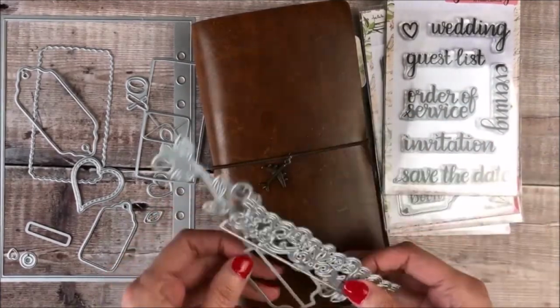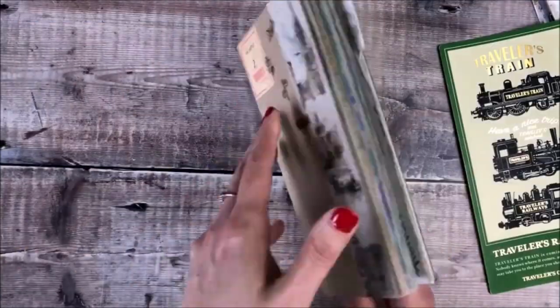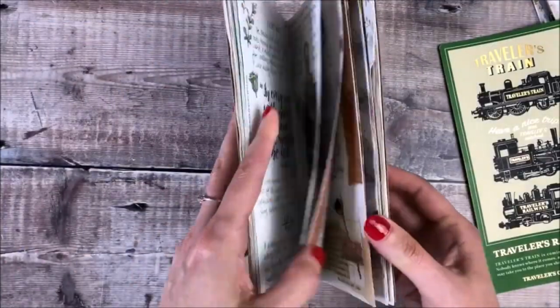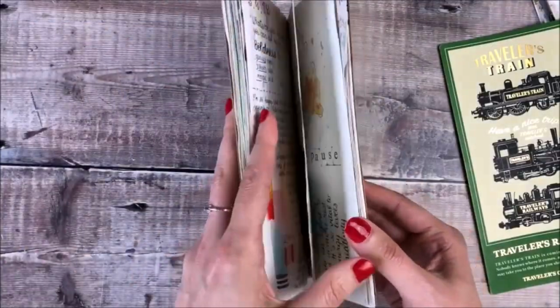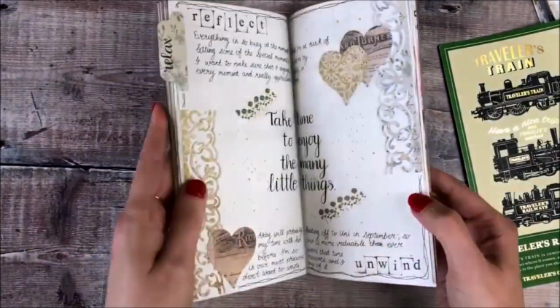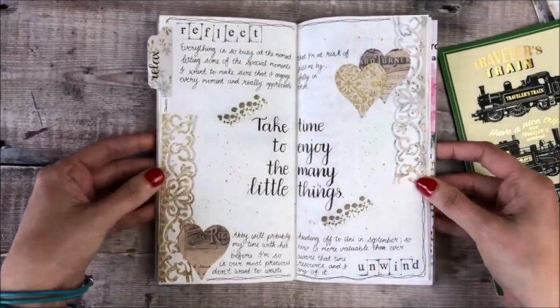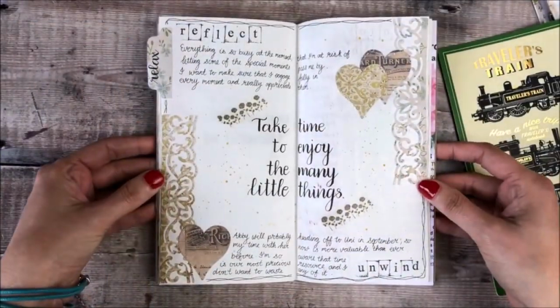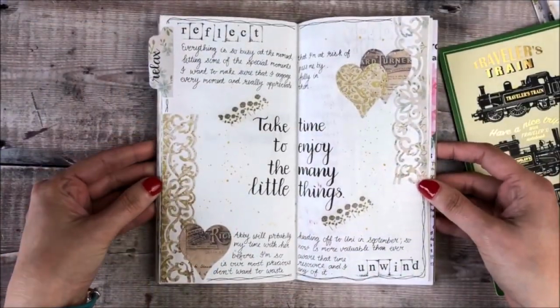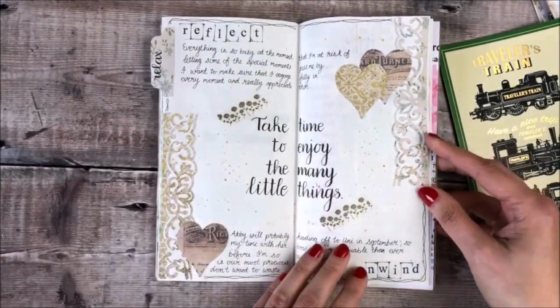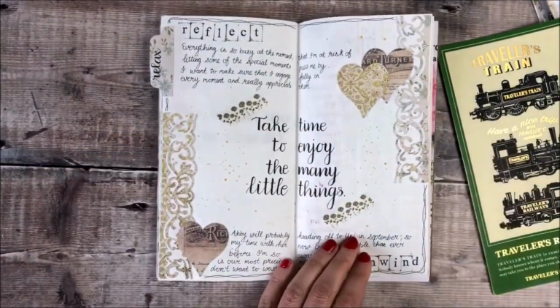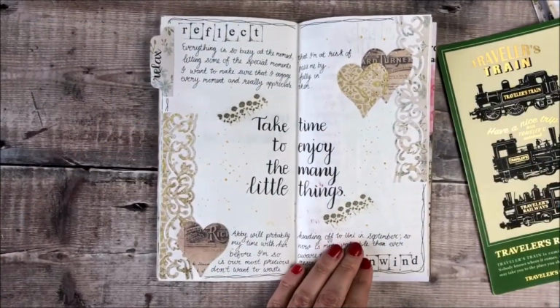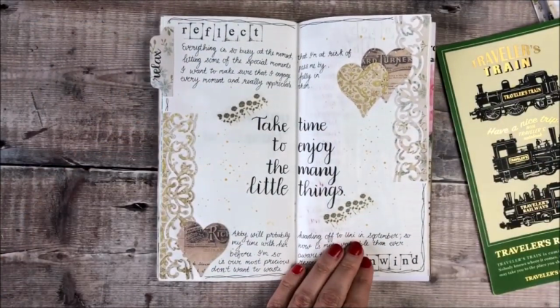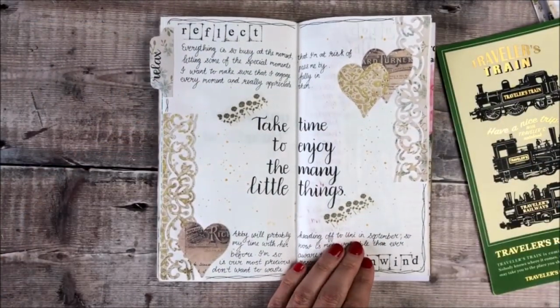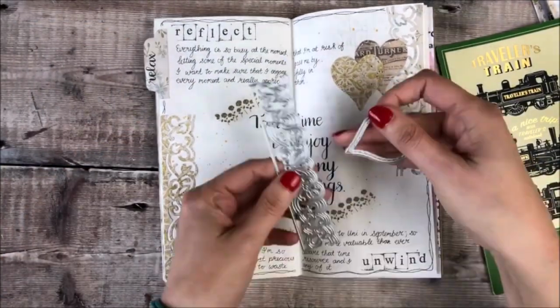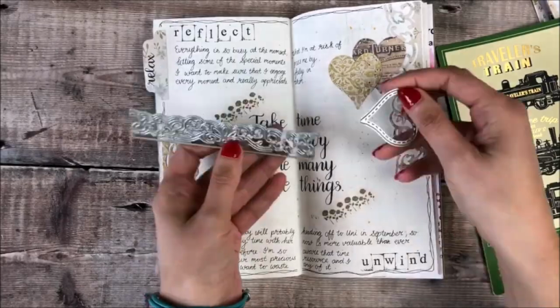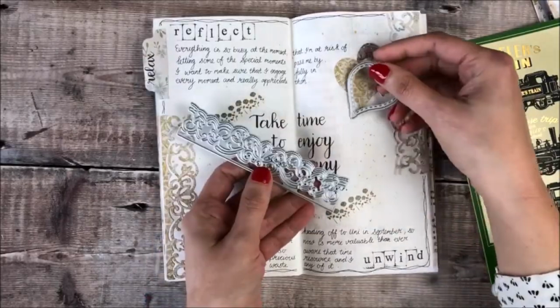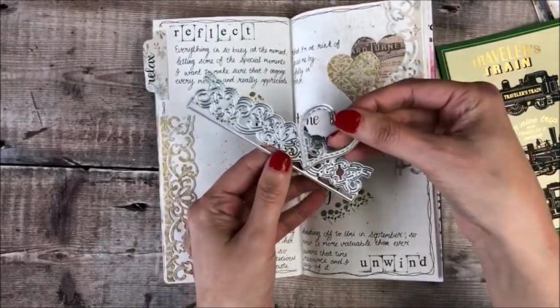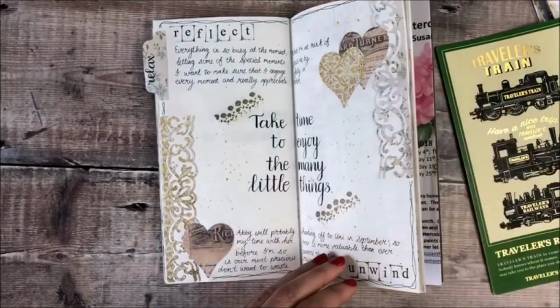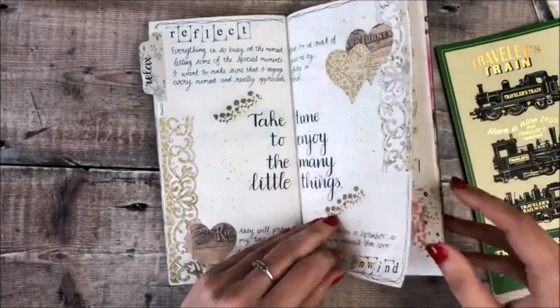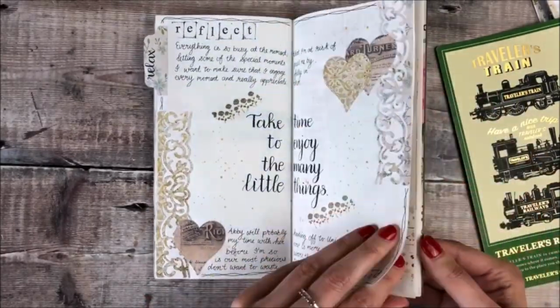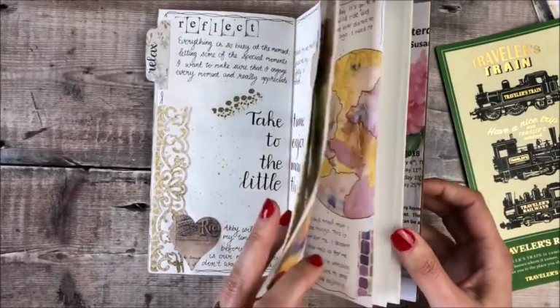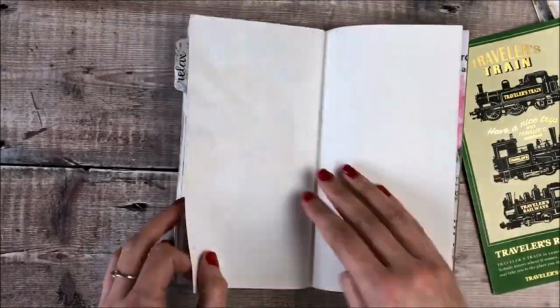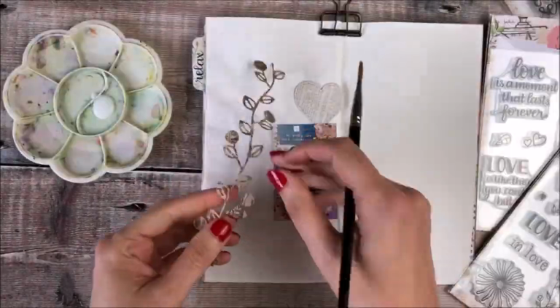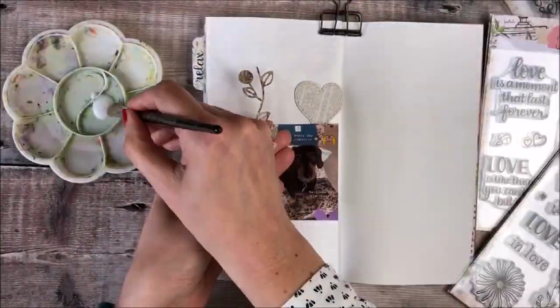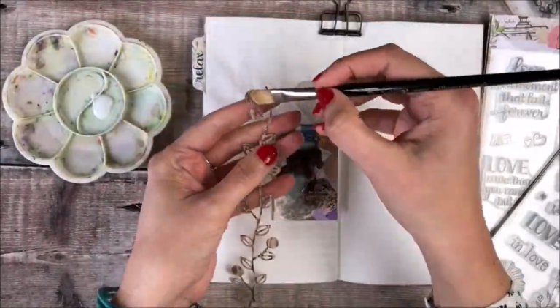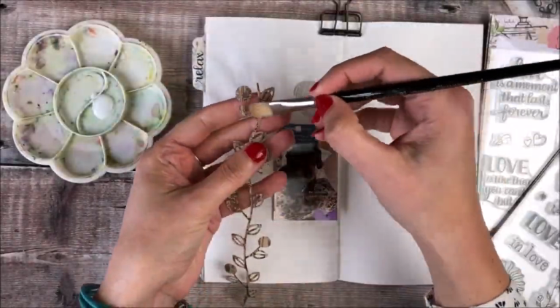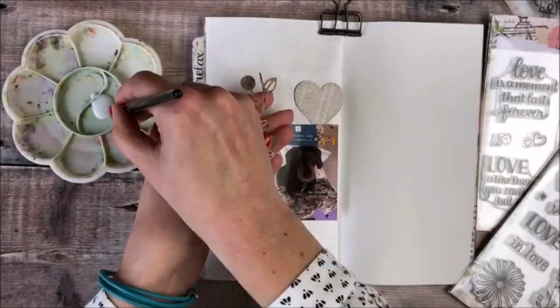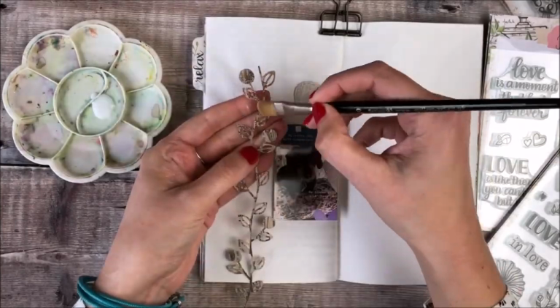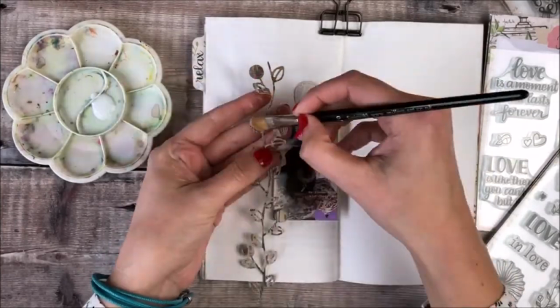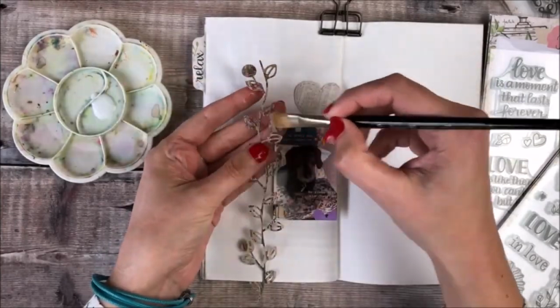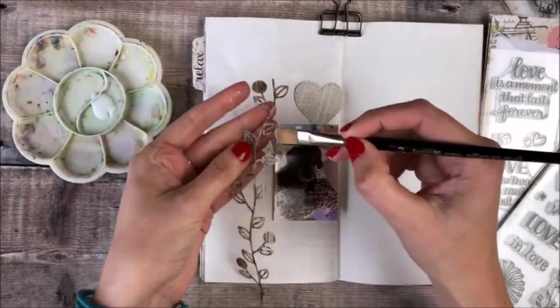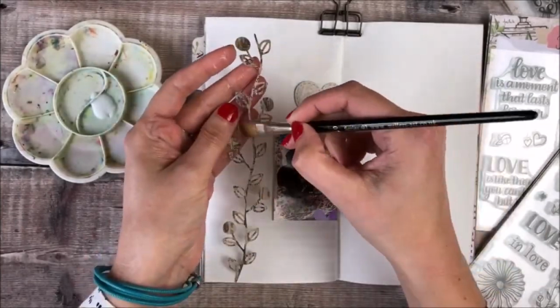These are some pages that I've already created using these two die cuts and I'm now going to be using a die cut from the Wedding Planner range.